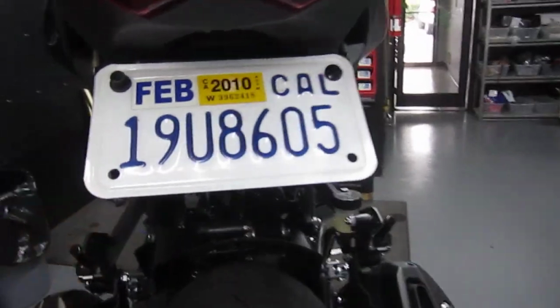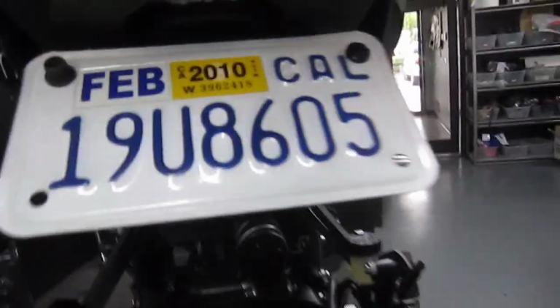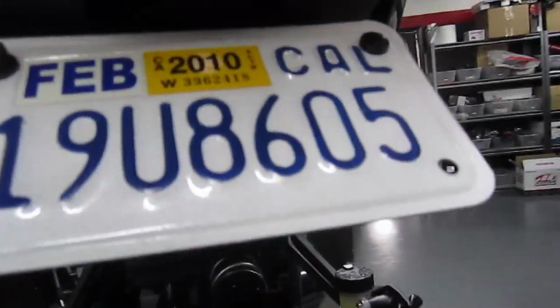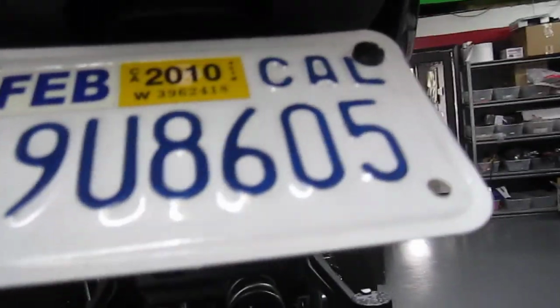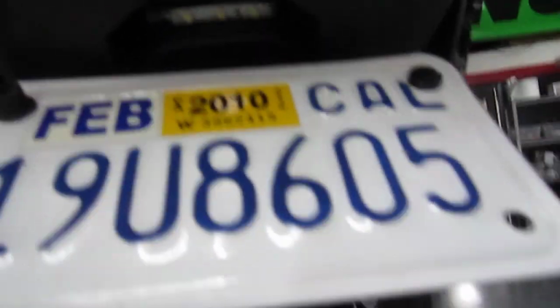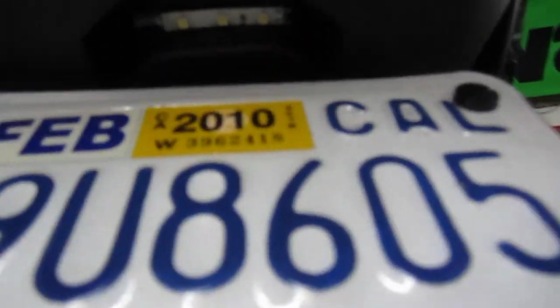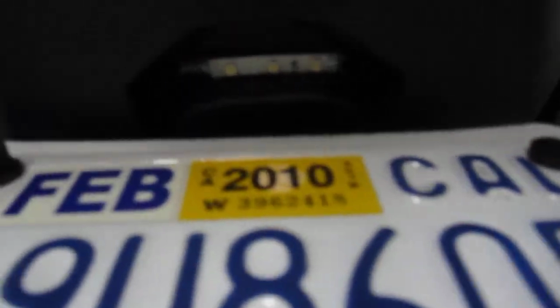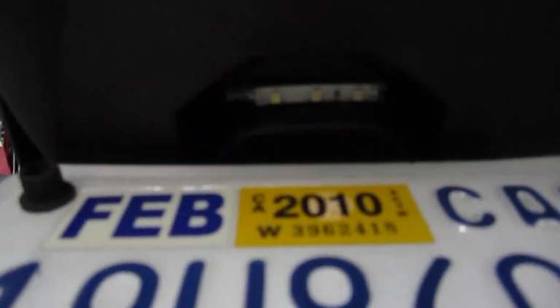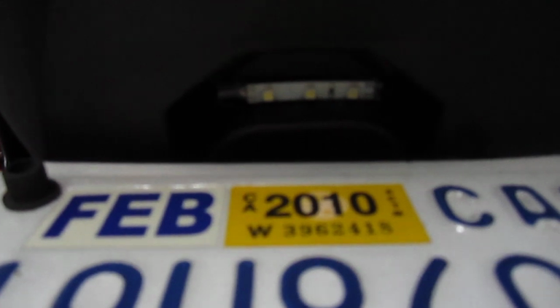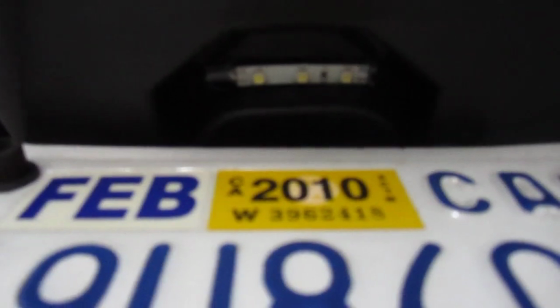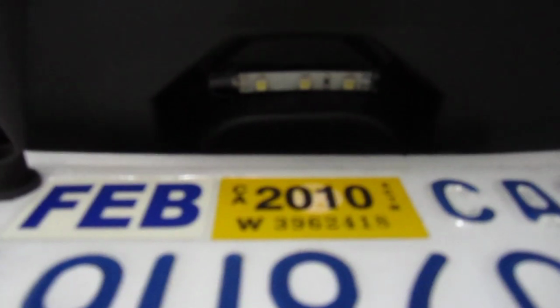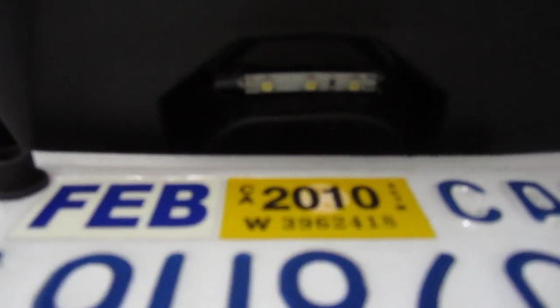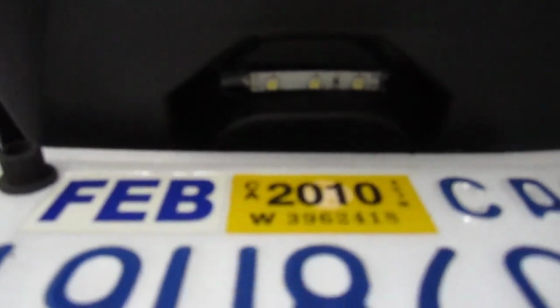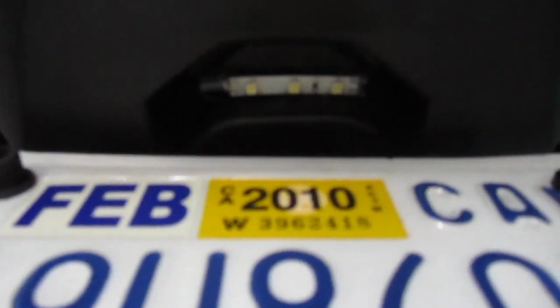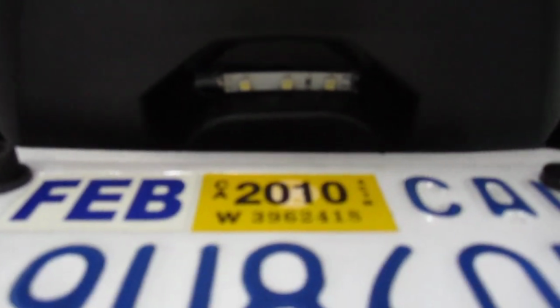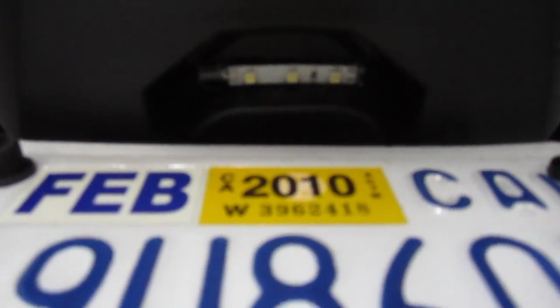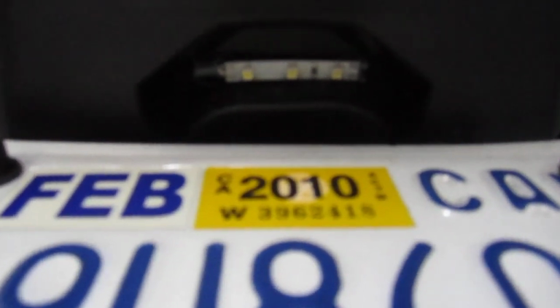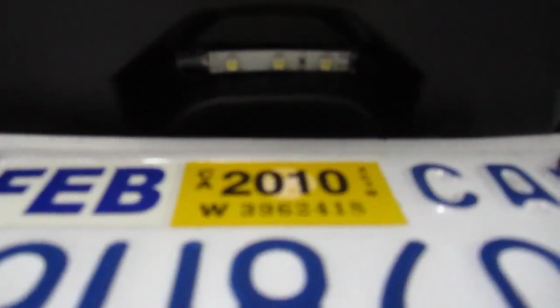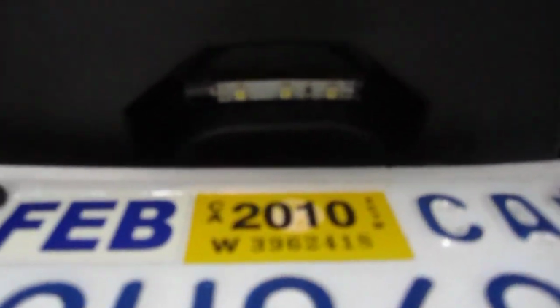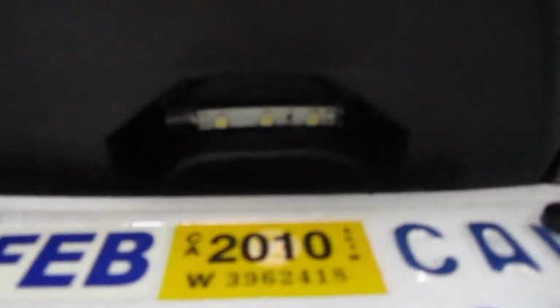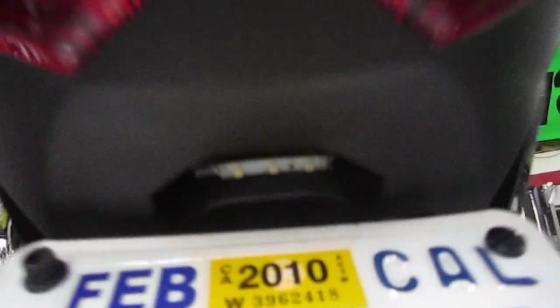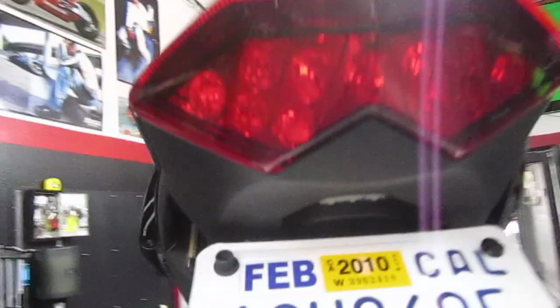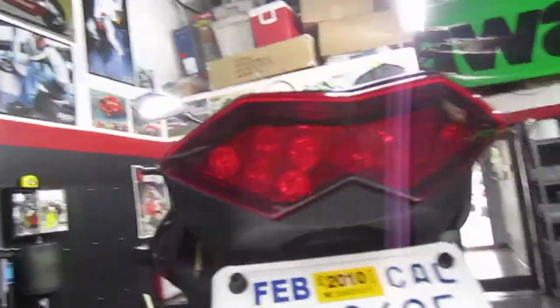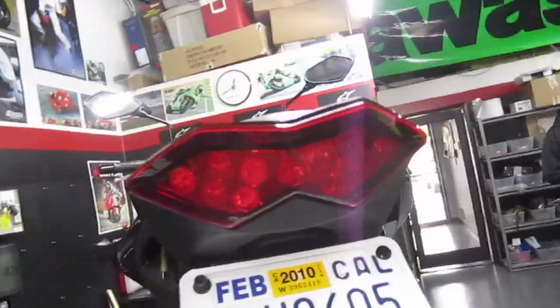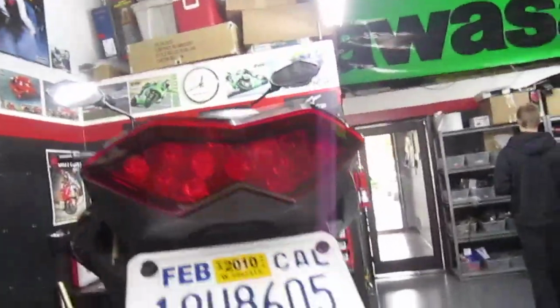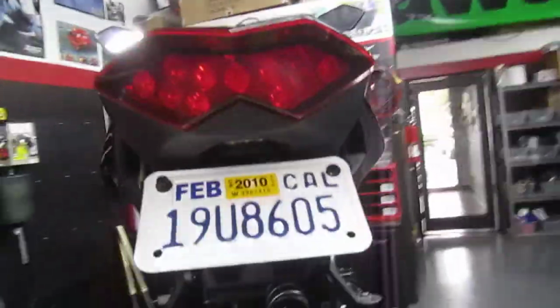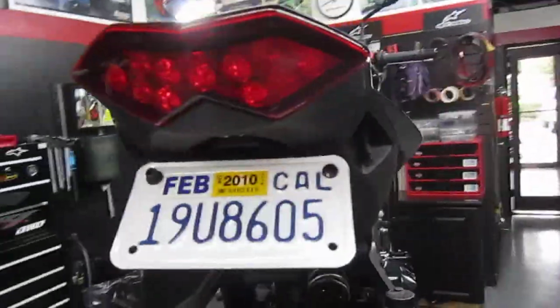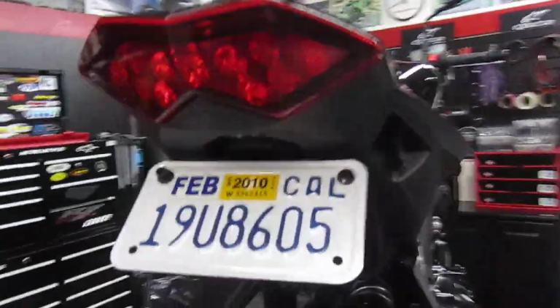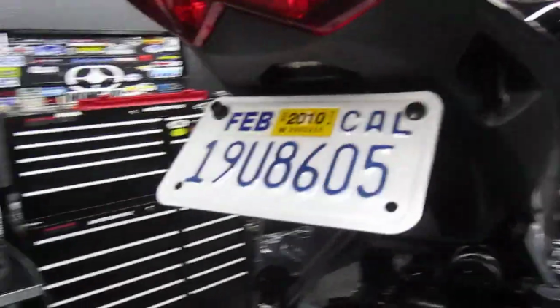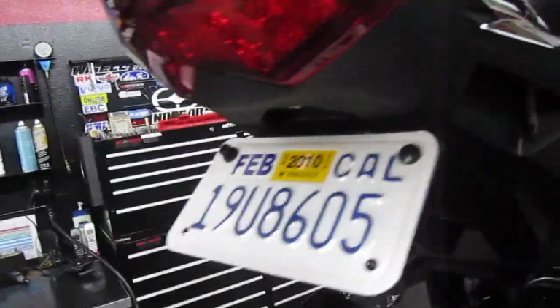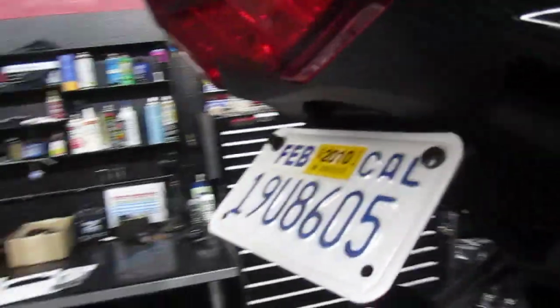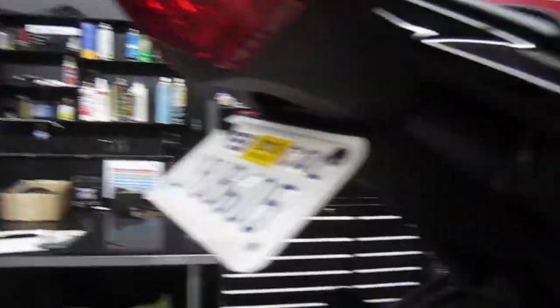For the license plate light, you can see the three LEDs. They call it Roach, and that is by Radiance Hardcore LED as well.